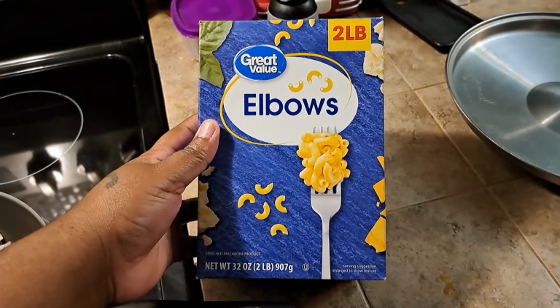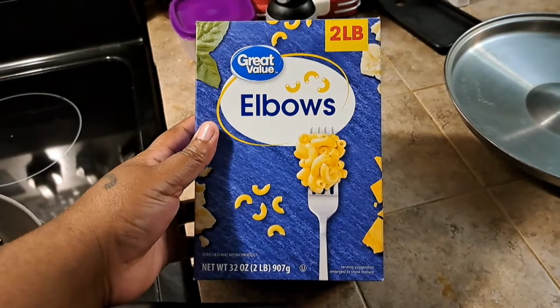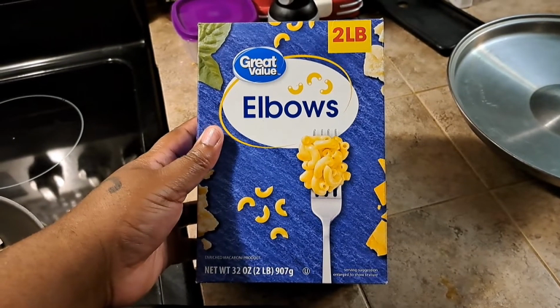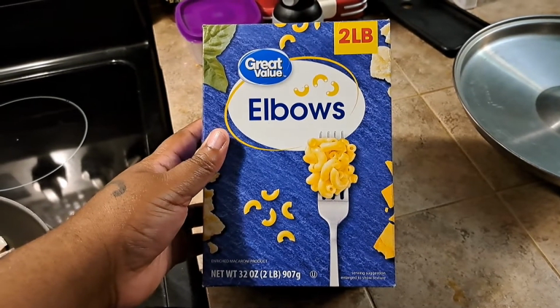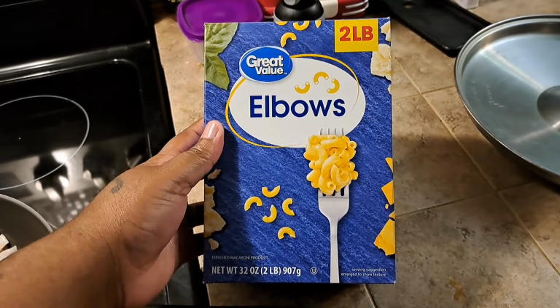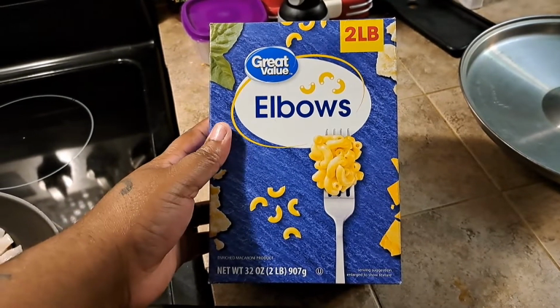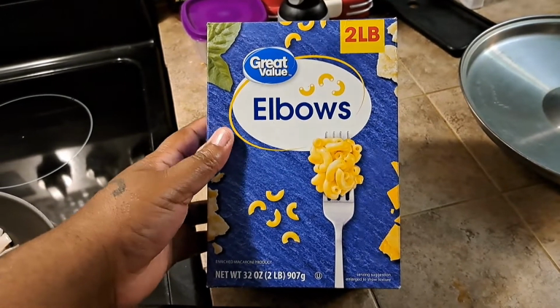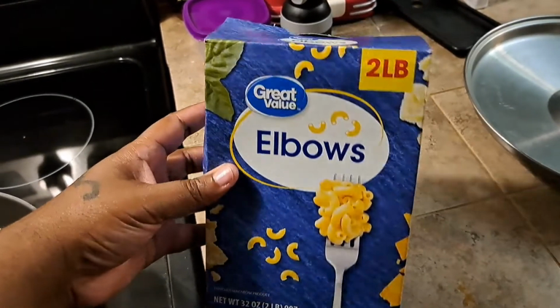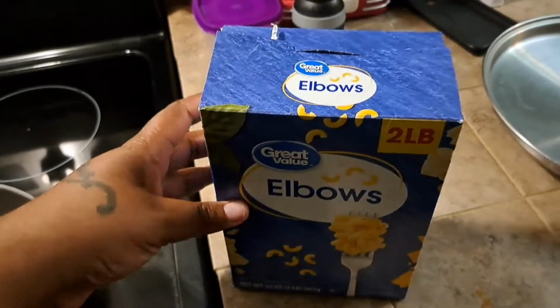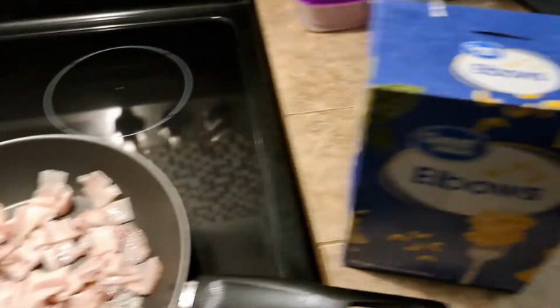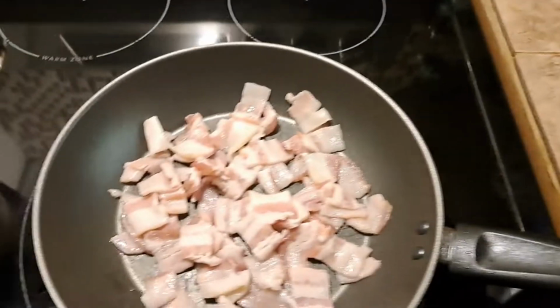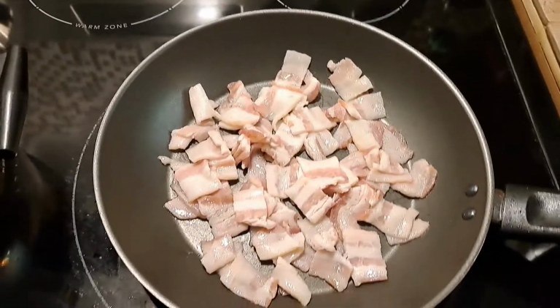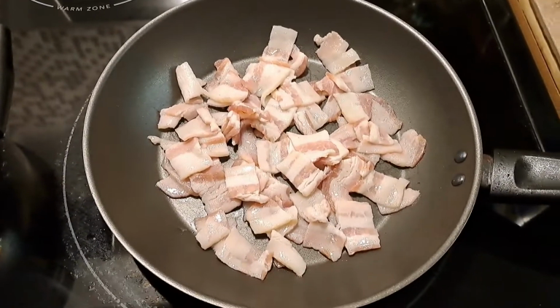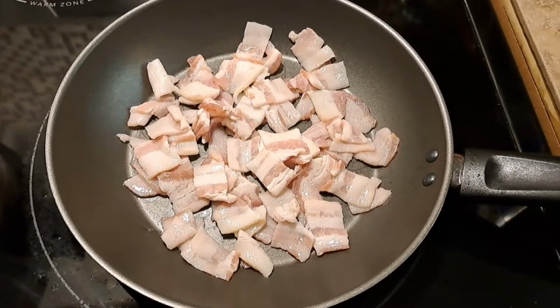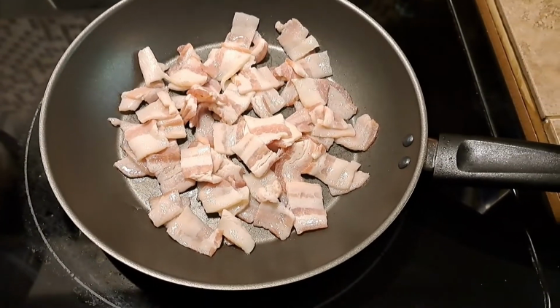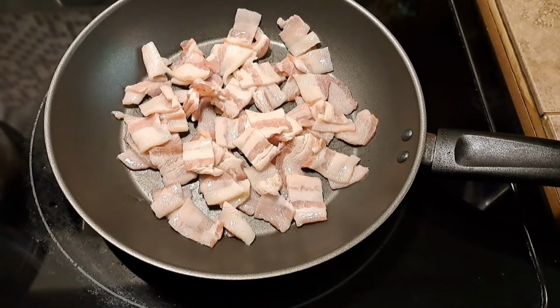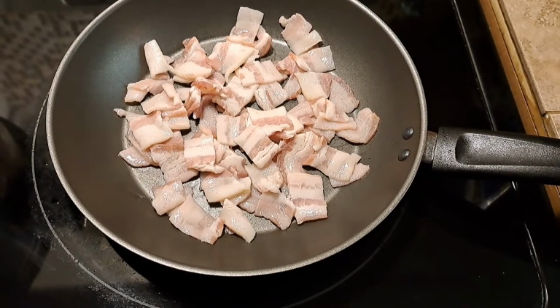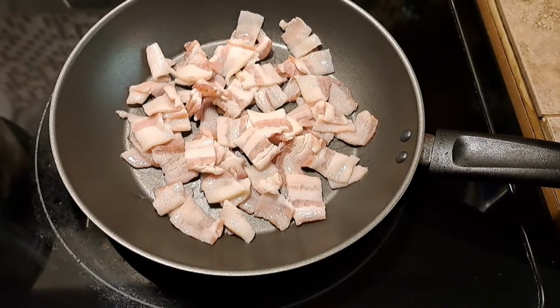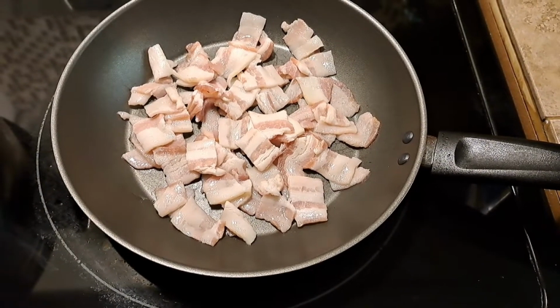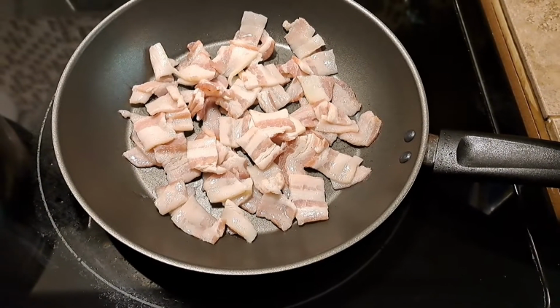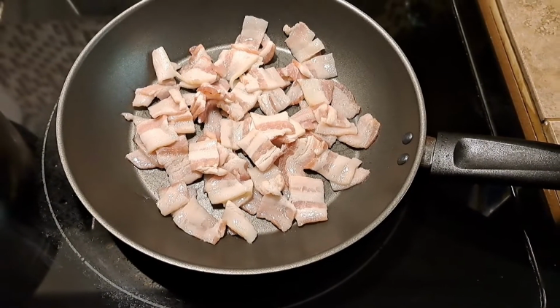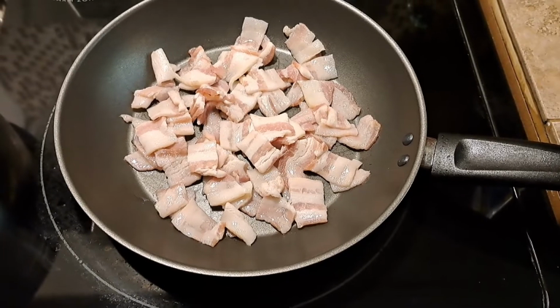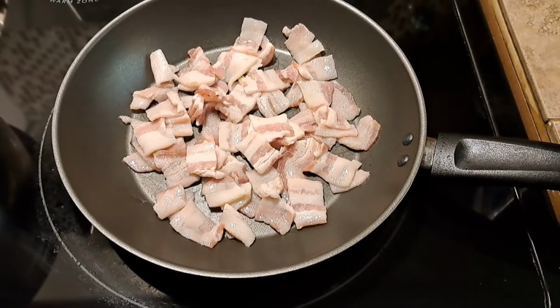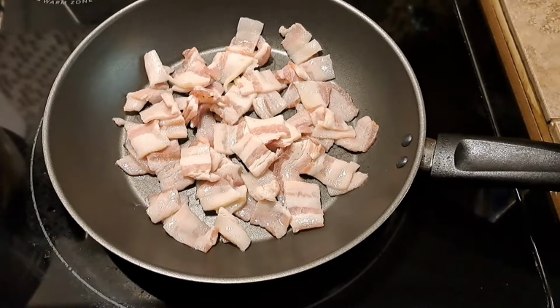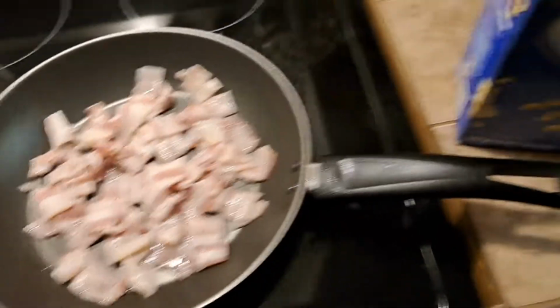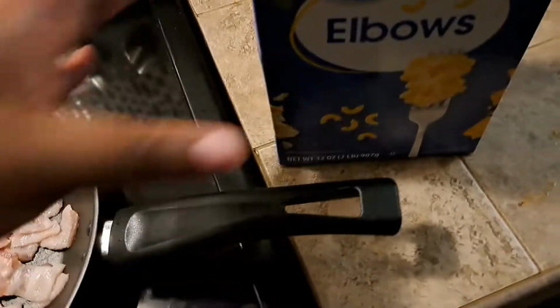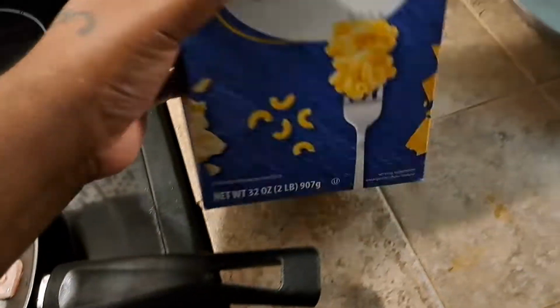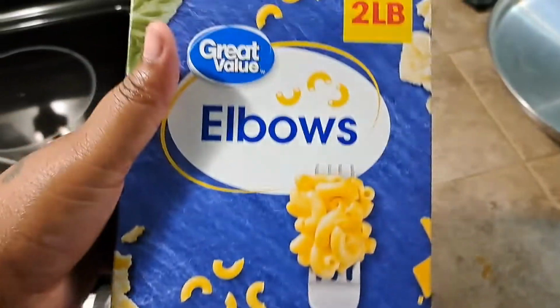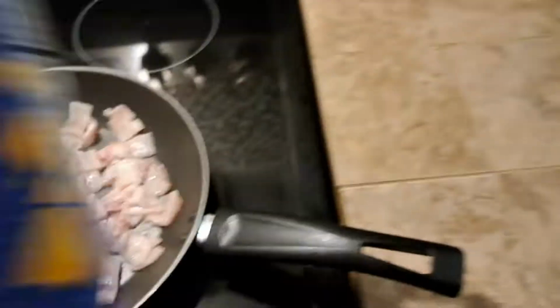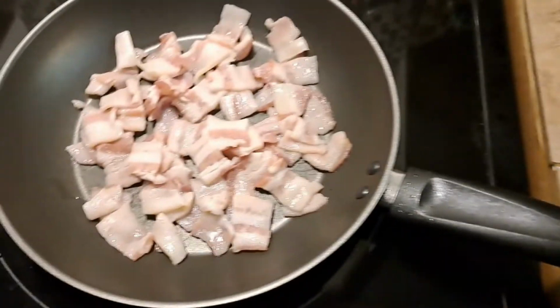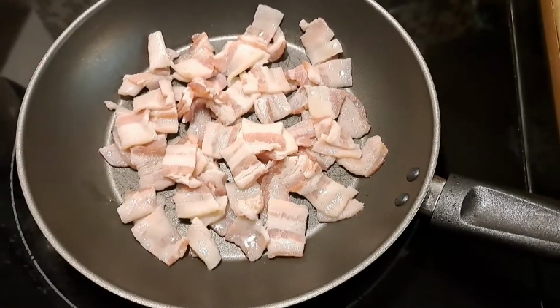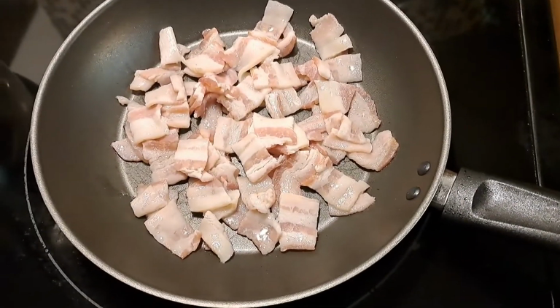What's up everybody, welcome back to my channel, it is your girl Erica and you're watching another episode of Erica's Life. I wanted a simple meal that wasn't gonna take me long to cook but I also wanted a meal that was gonna fill me up, so I decided to make bacon macaroni and cheese.